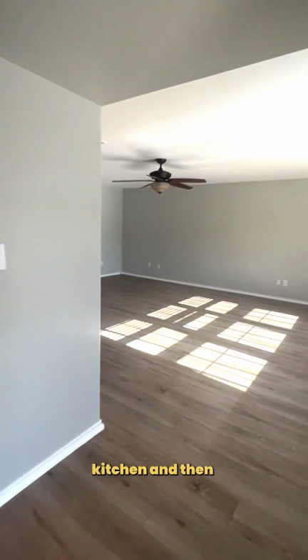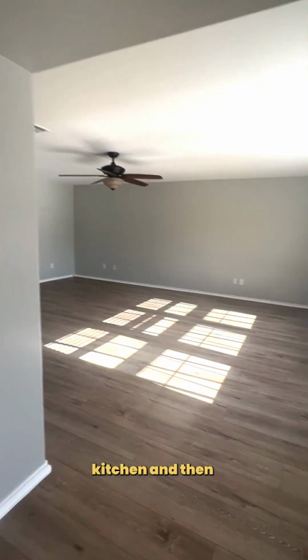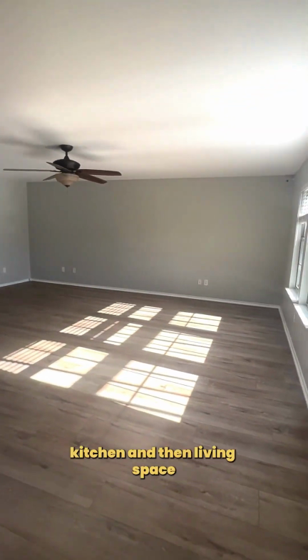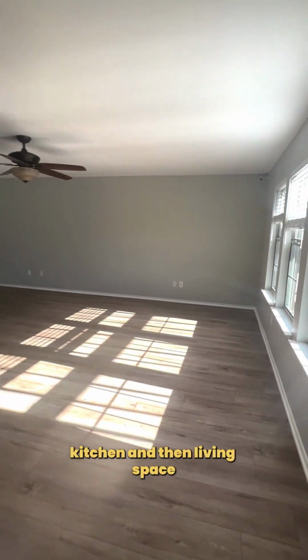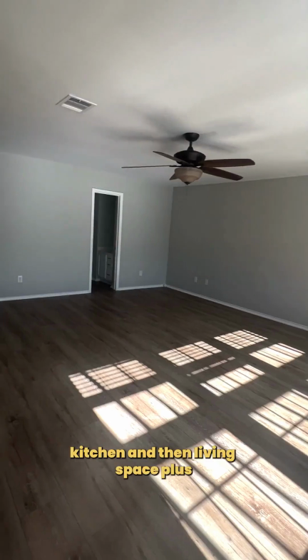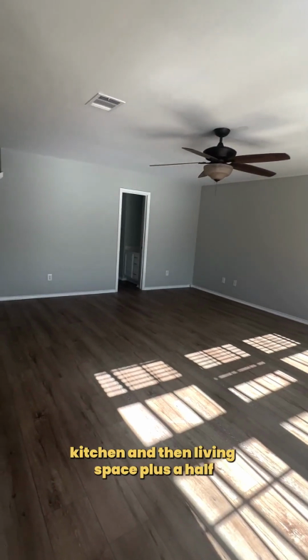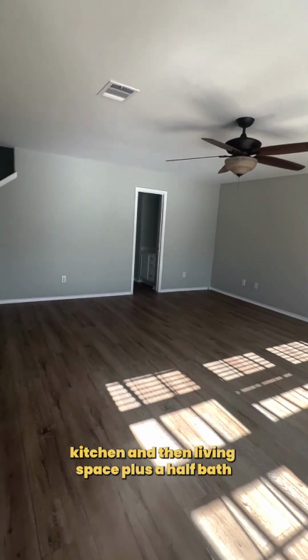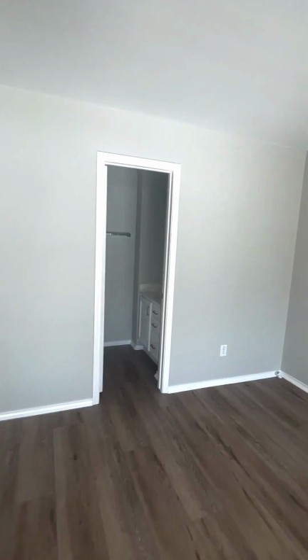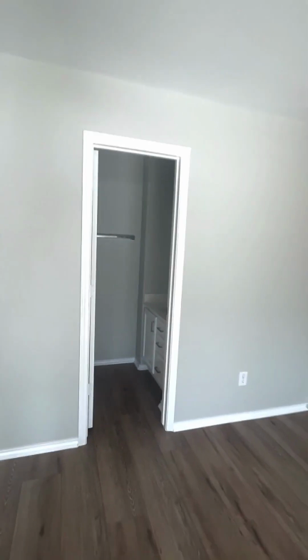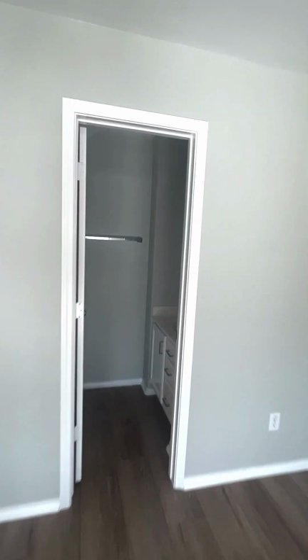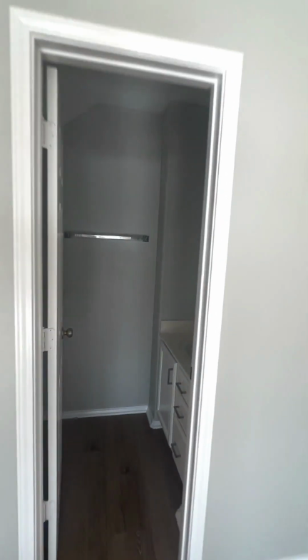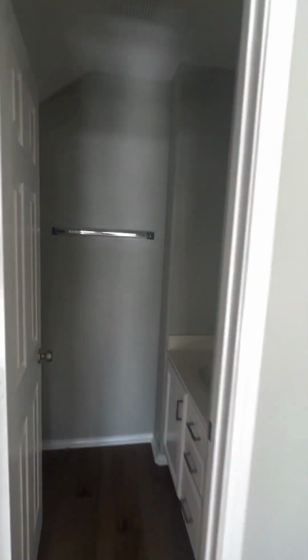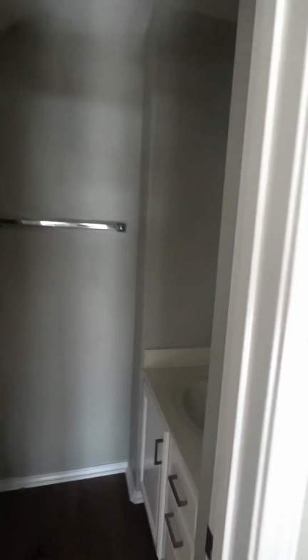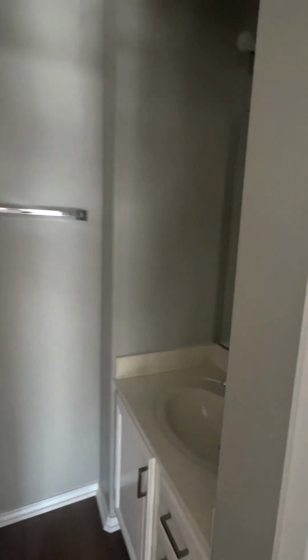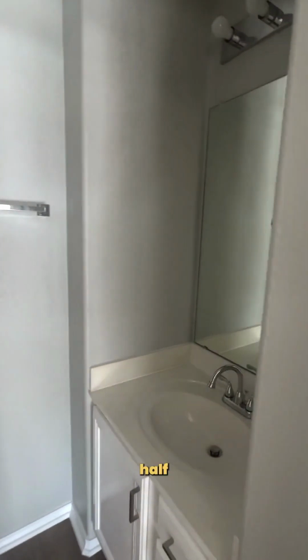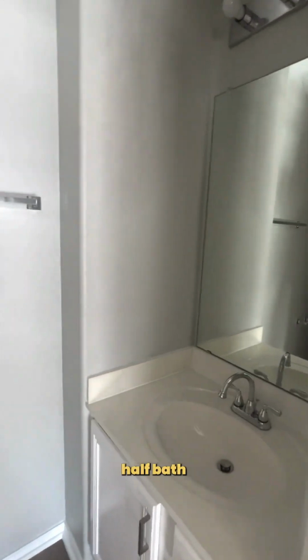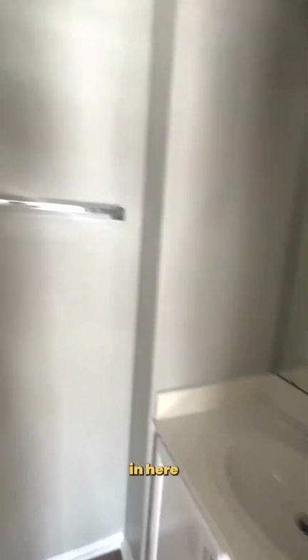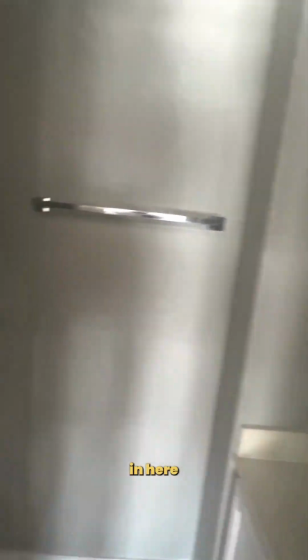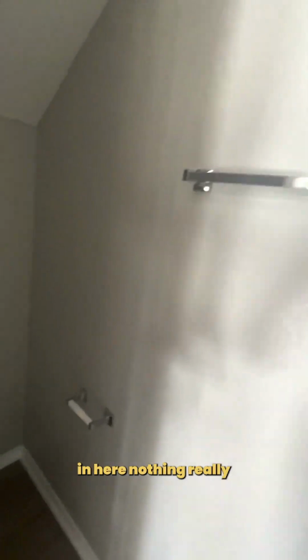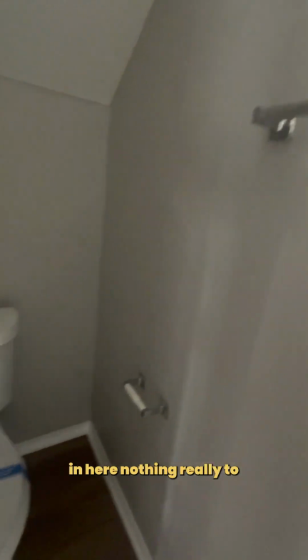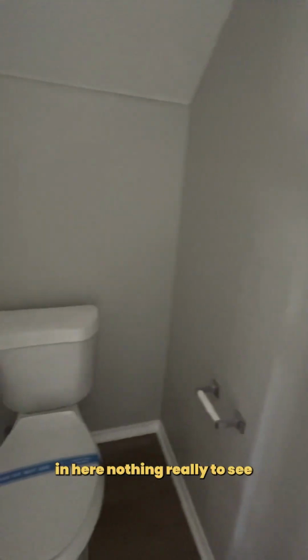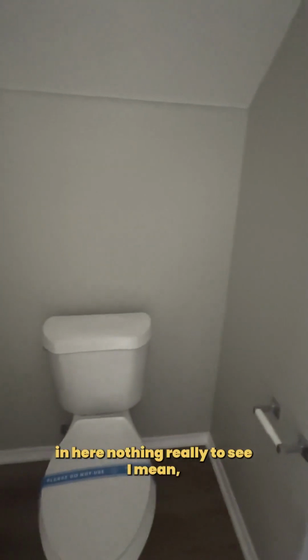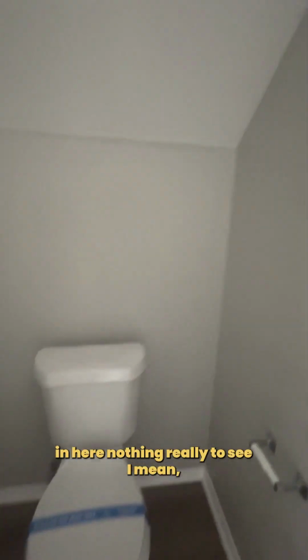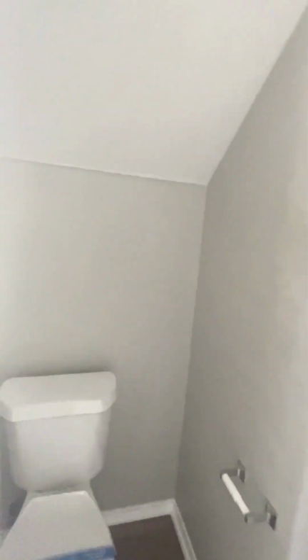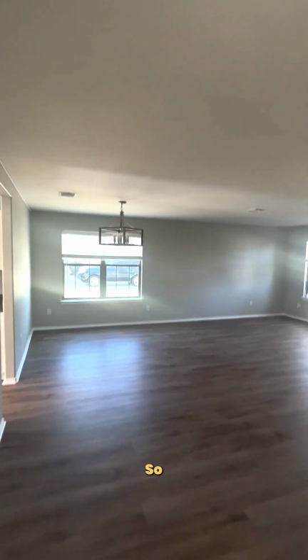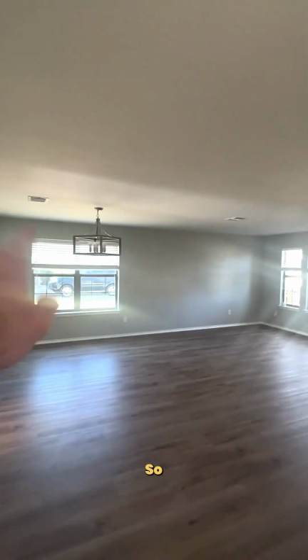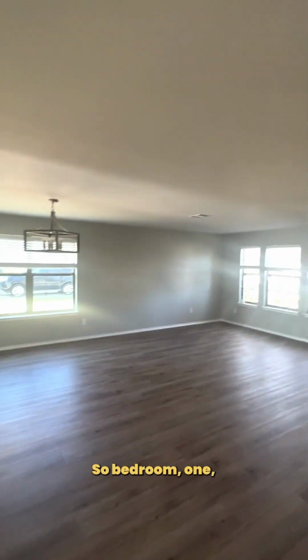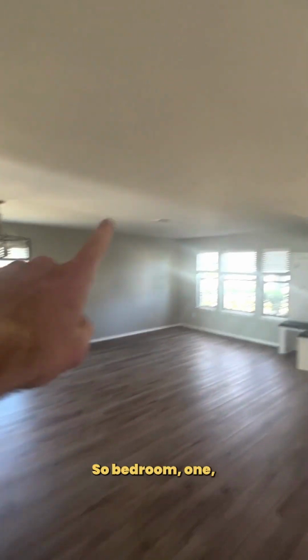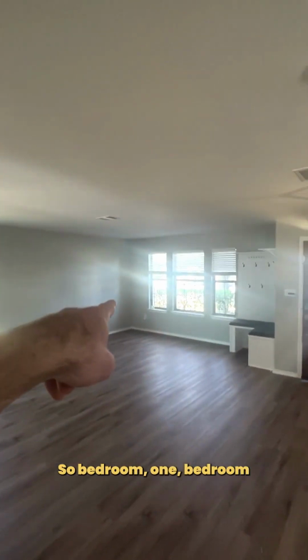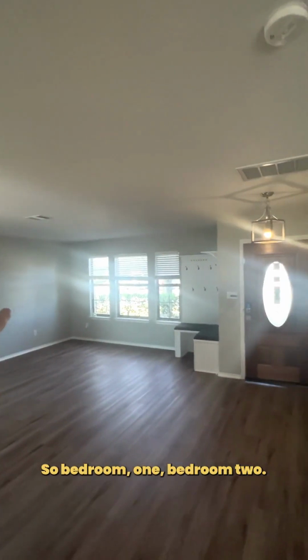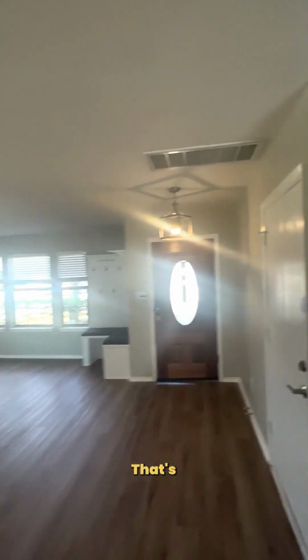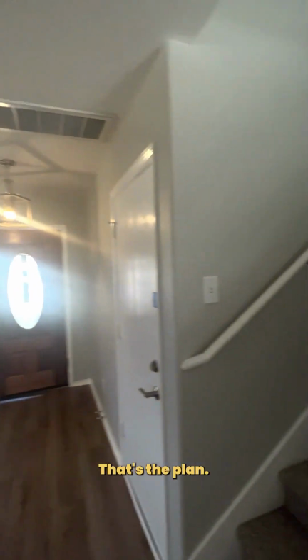Living space plus a half bath. Back in here — bedroom one, bedroom two. That's the plan.